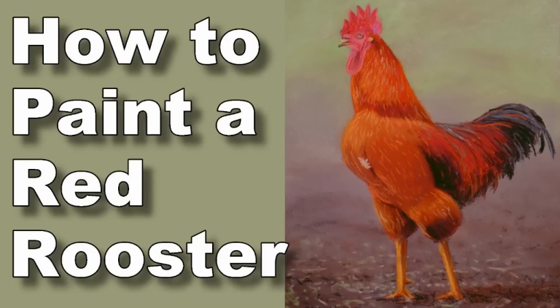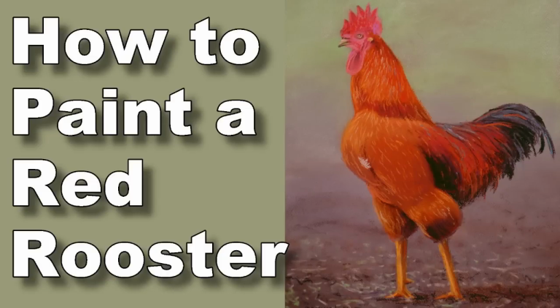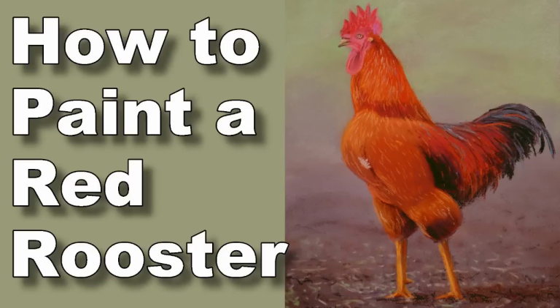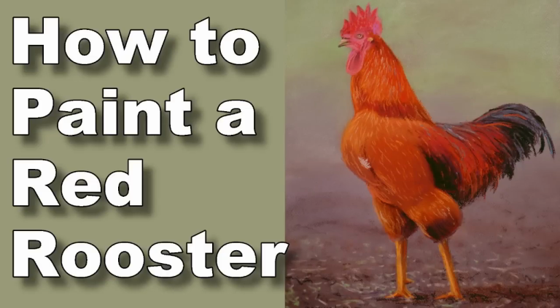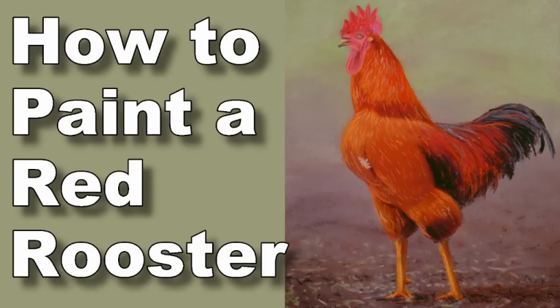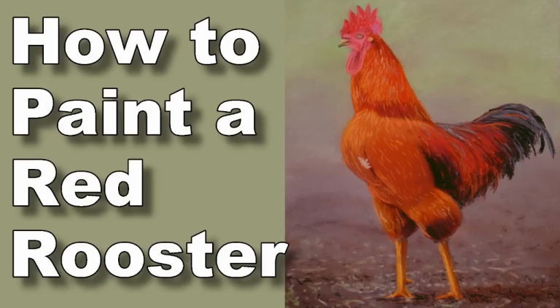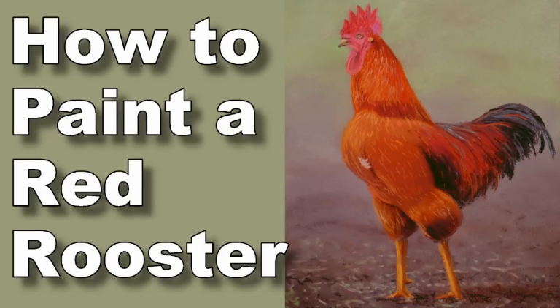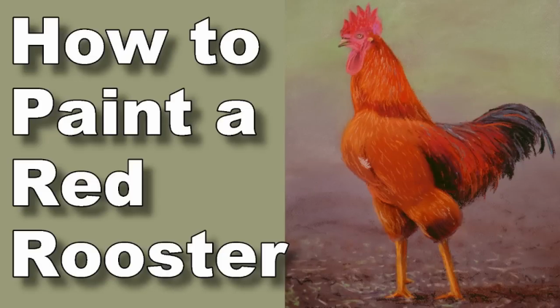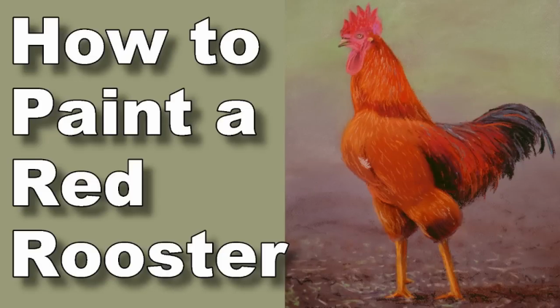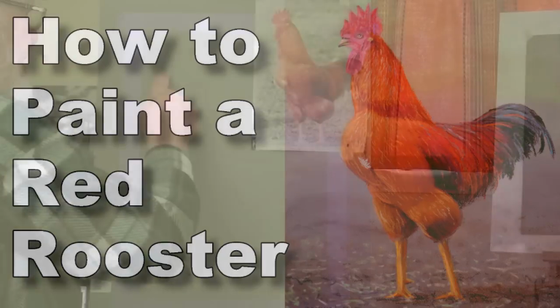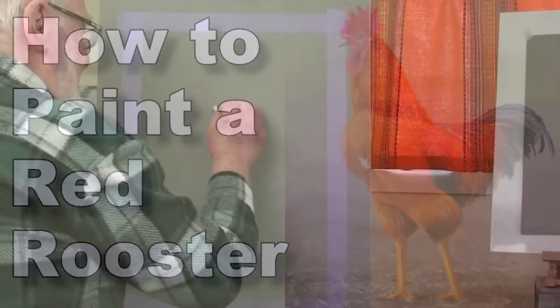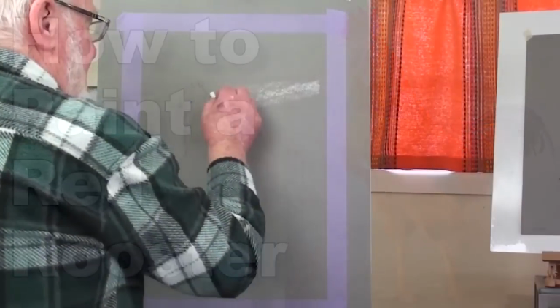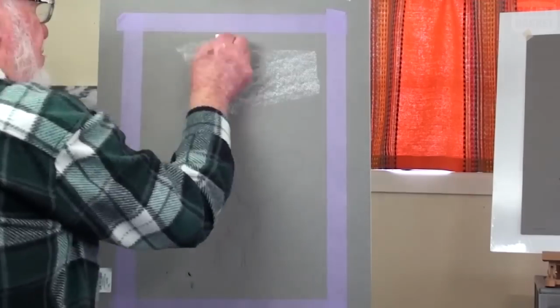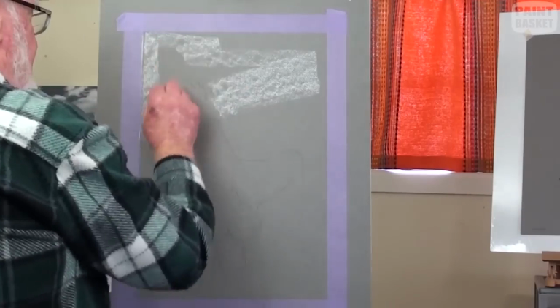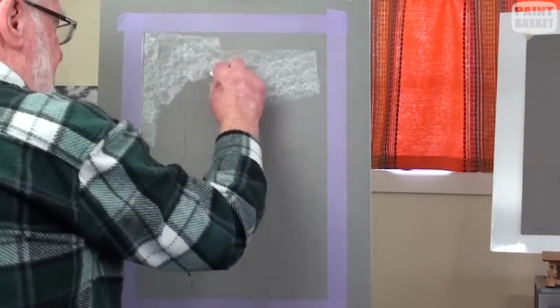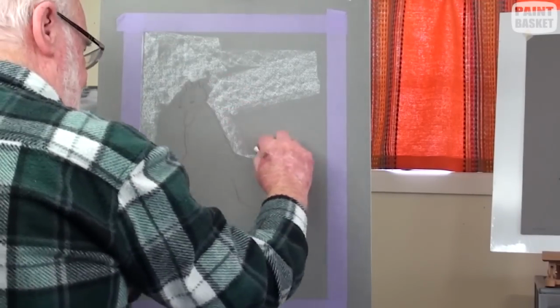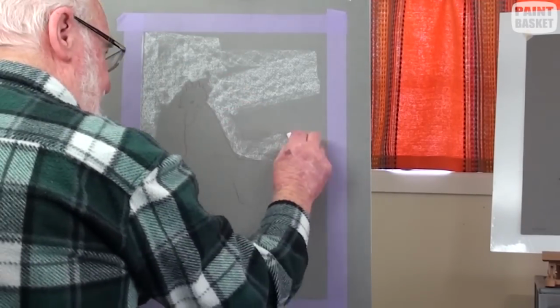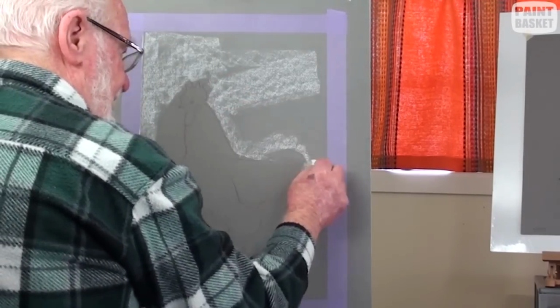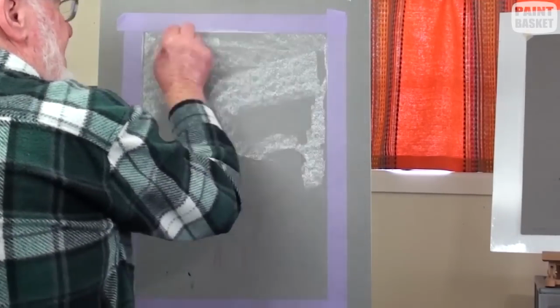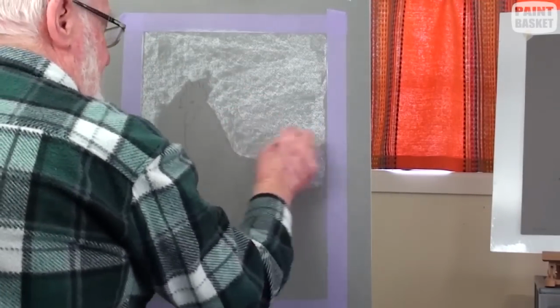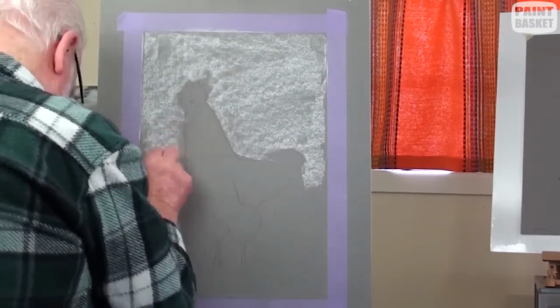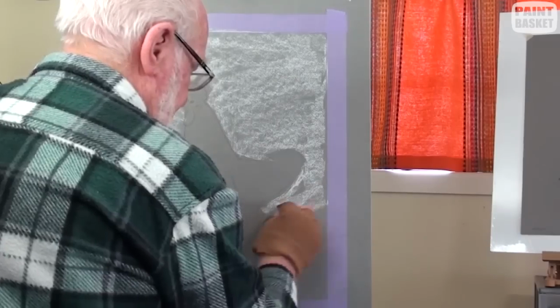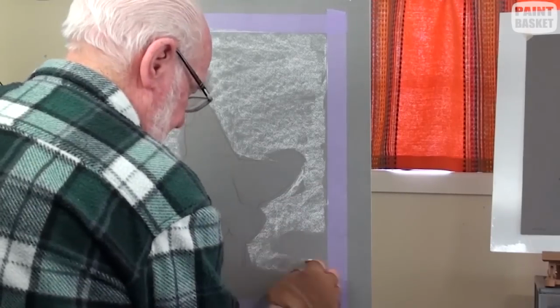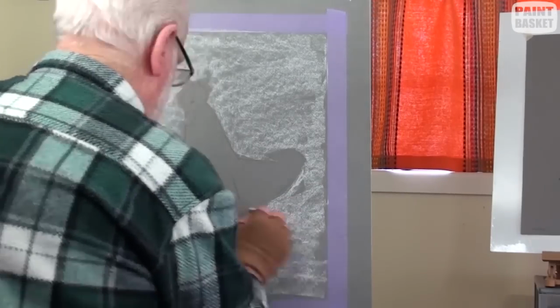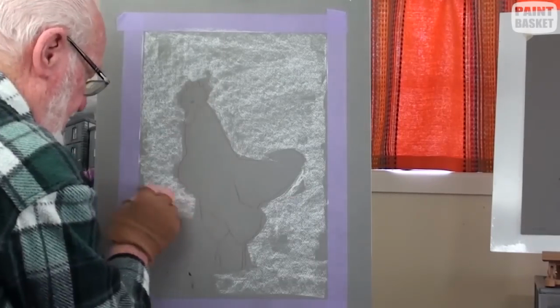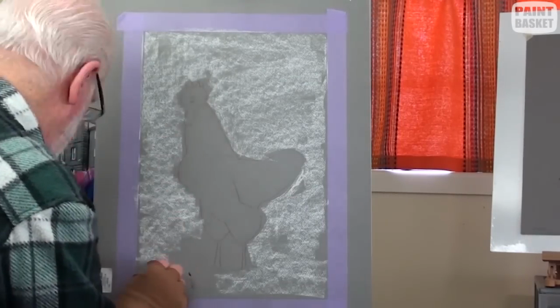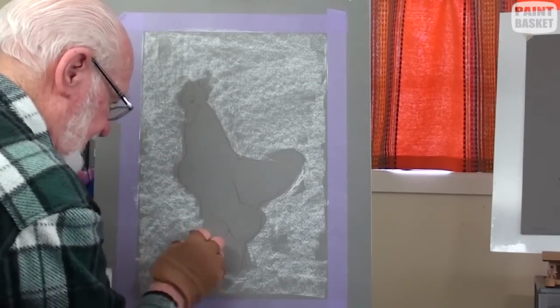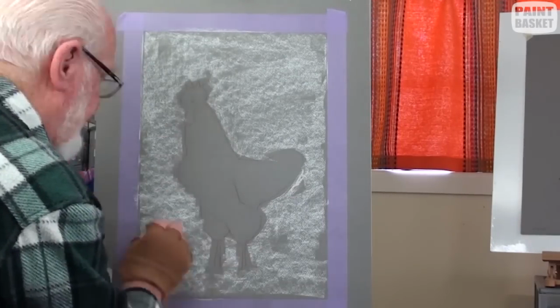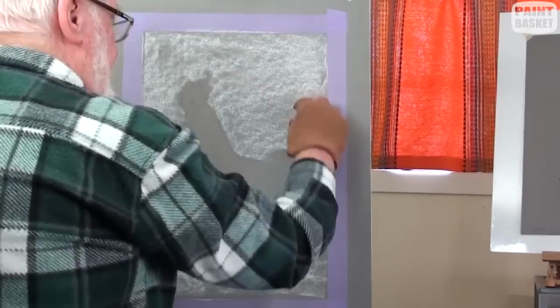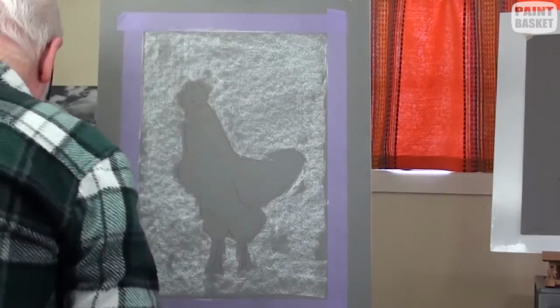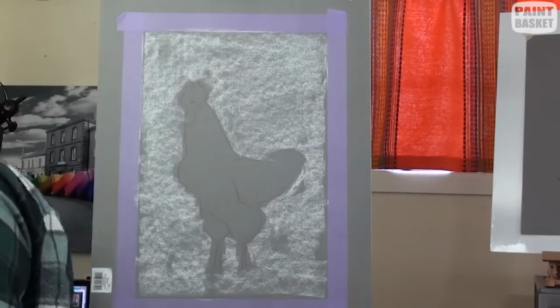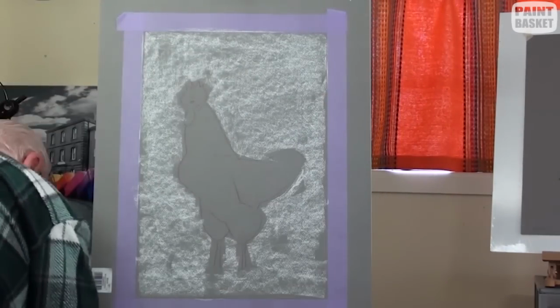Roosters, especially the large colourful ones, are favourites with many an artist. And here we have one standing tall and proud. We are going to capture him in pastel.